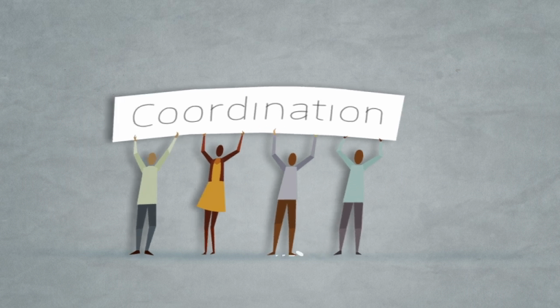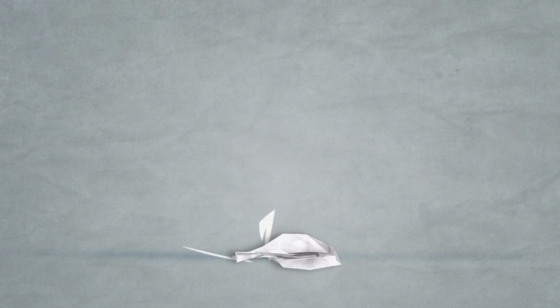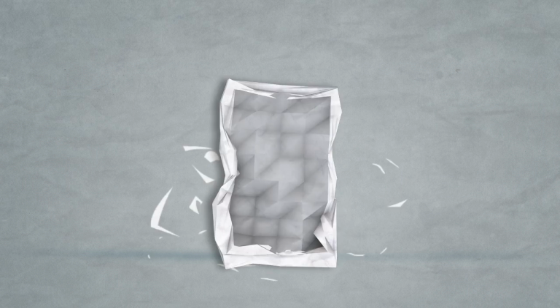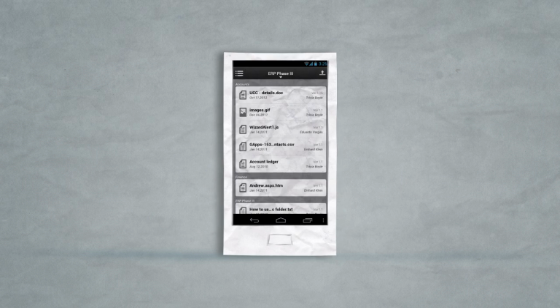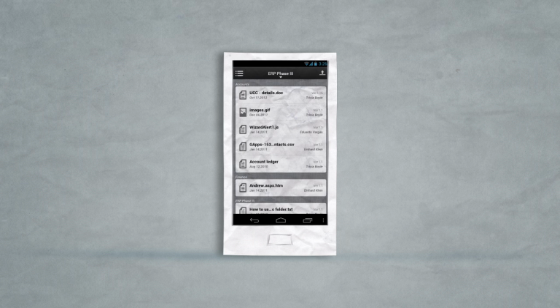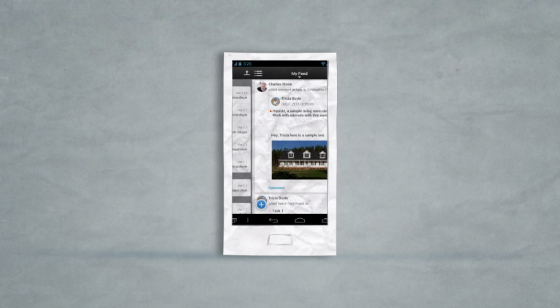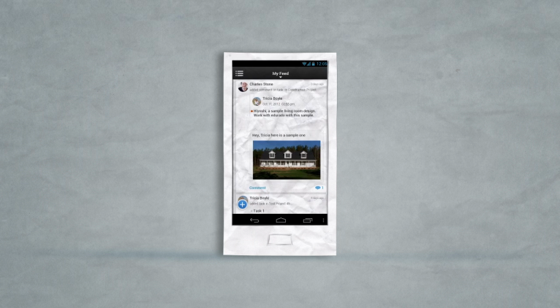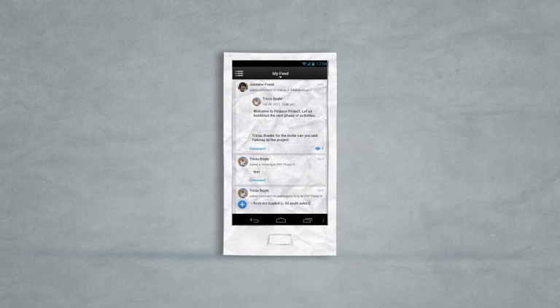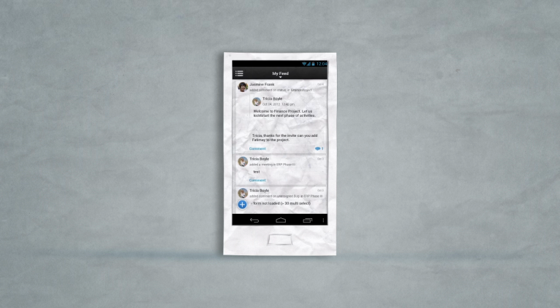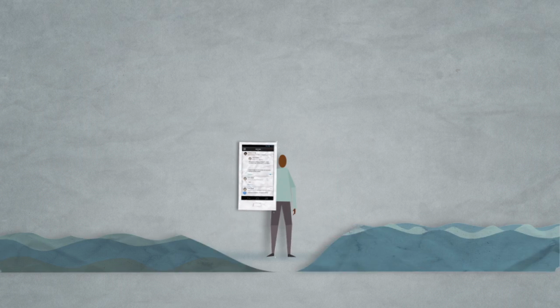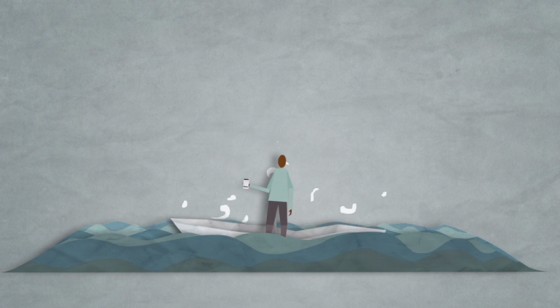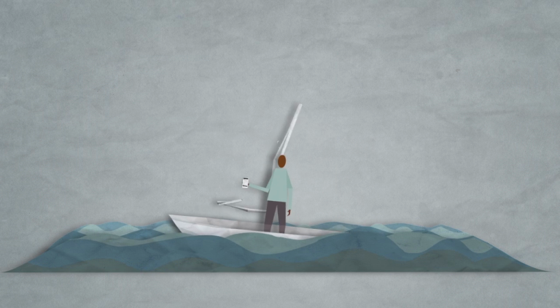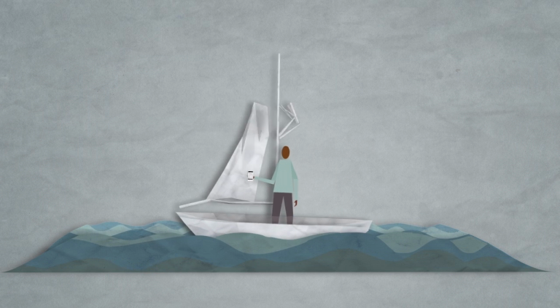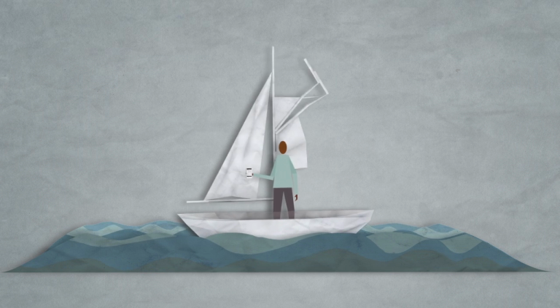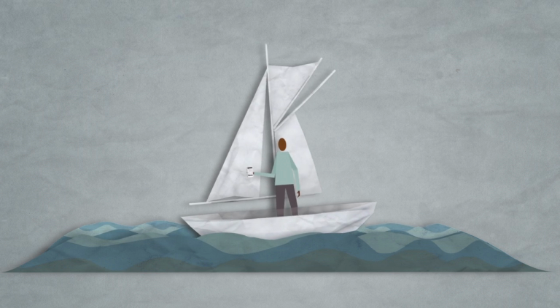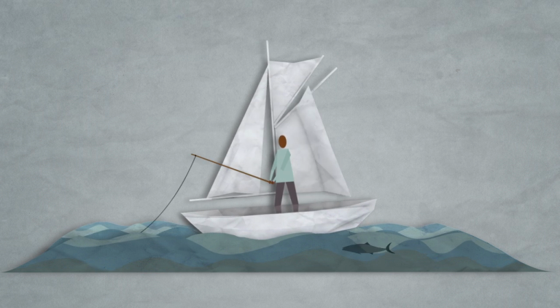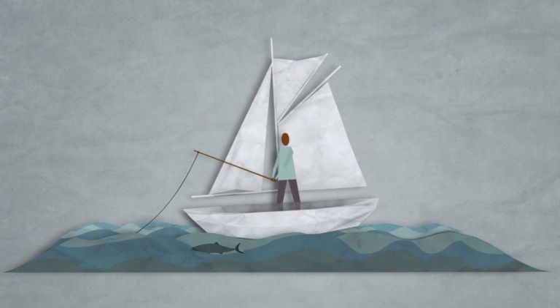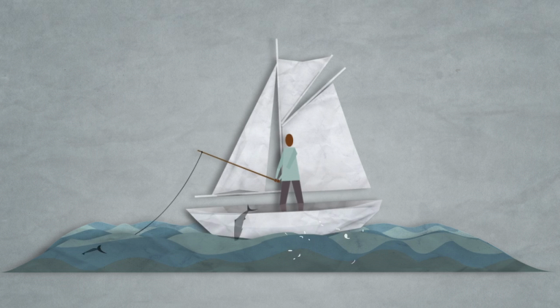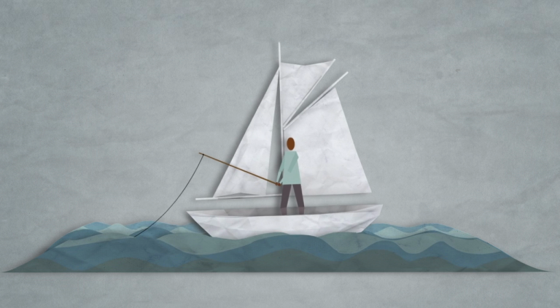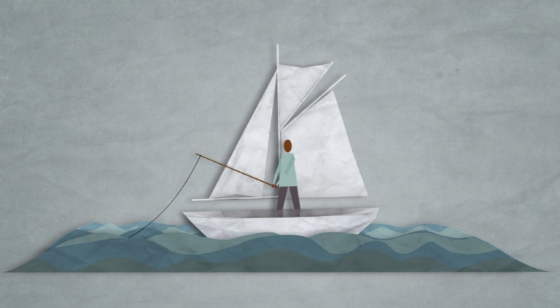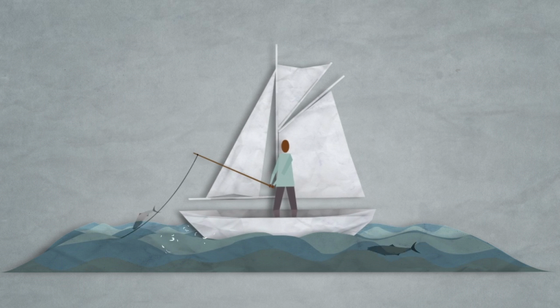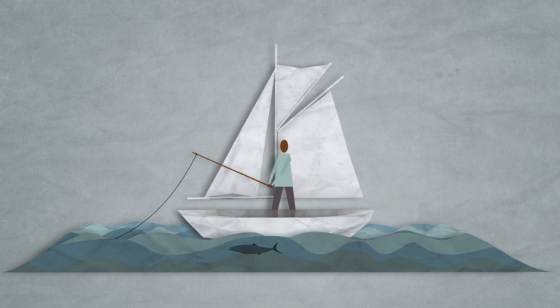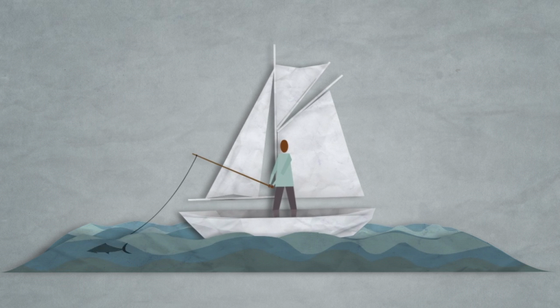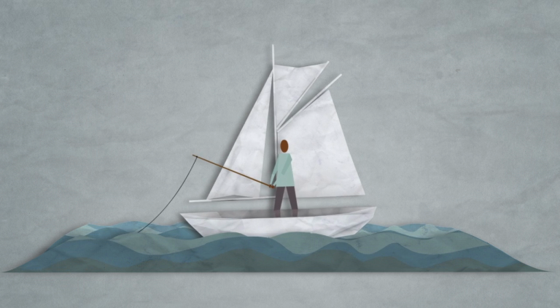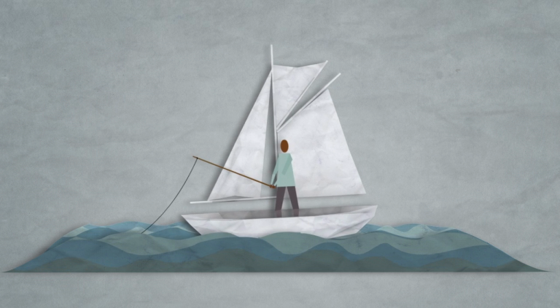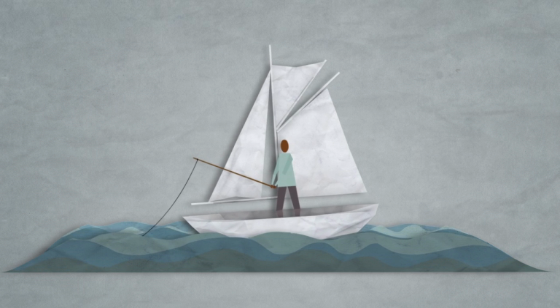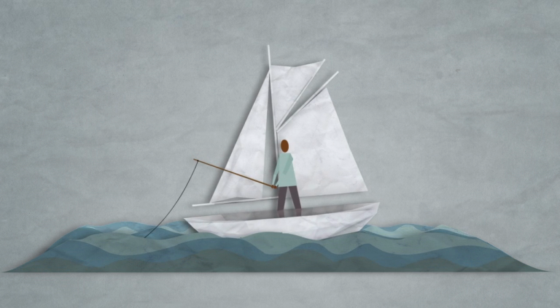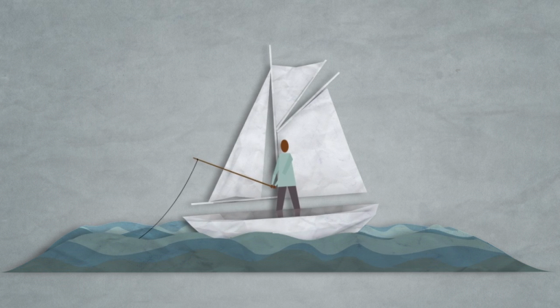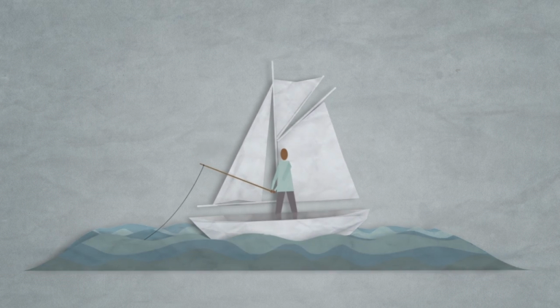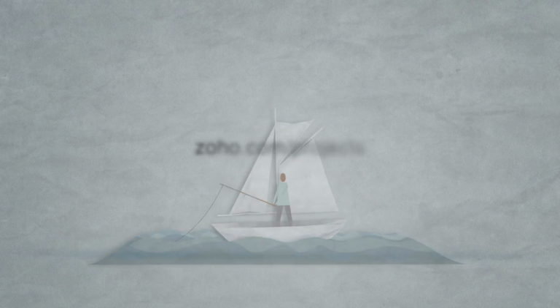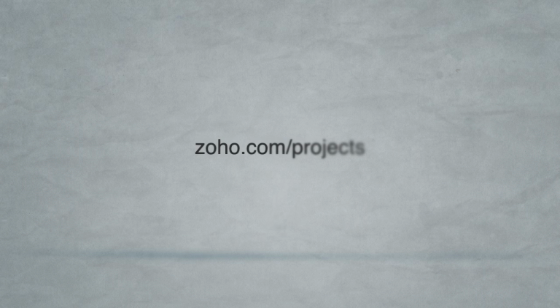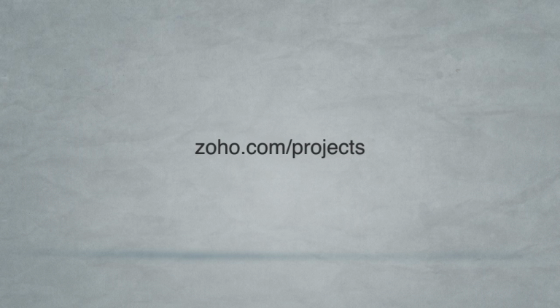And did we say Zoho Projects is mobile? You can now be anywhere, even on that much-needed holiday, and still be able to keep track of your project. Zoho Projects. It's all about getting work done better.